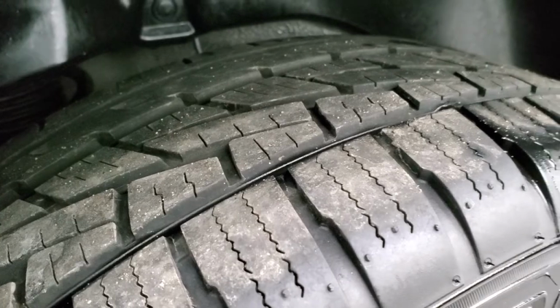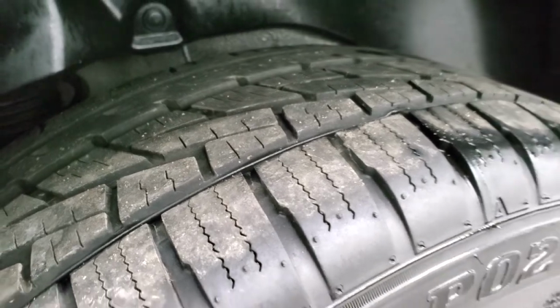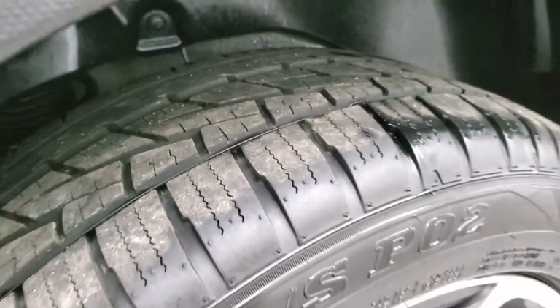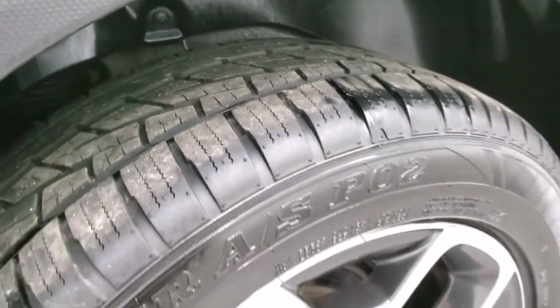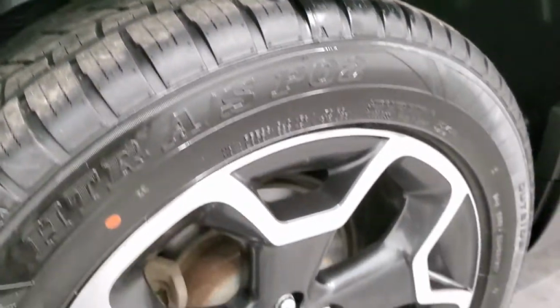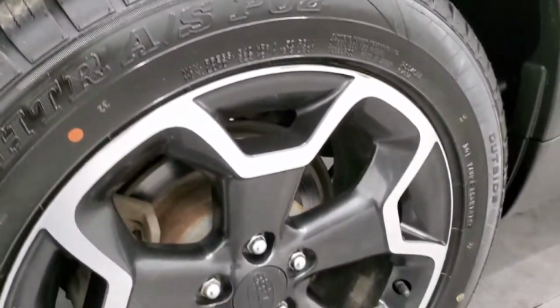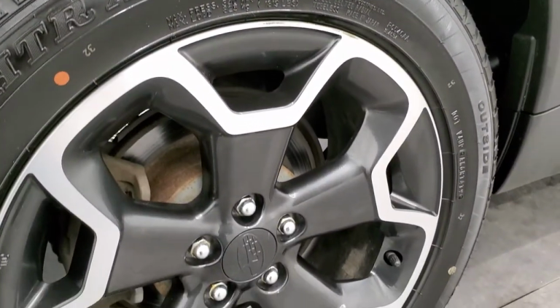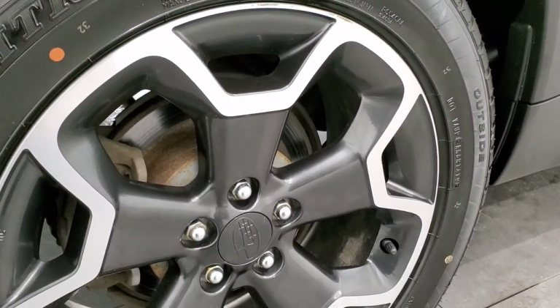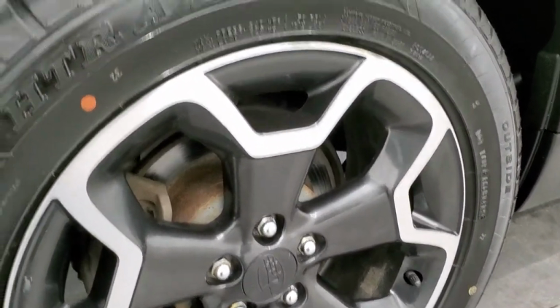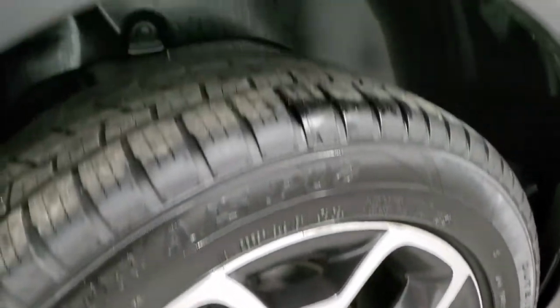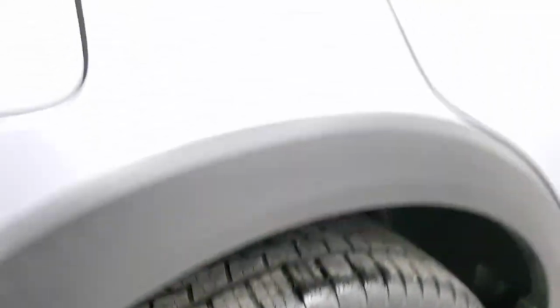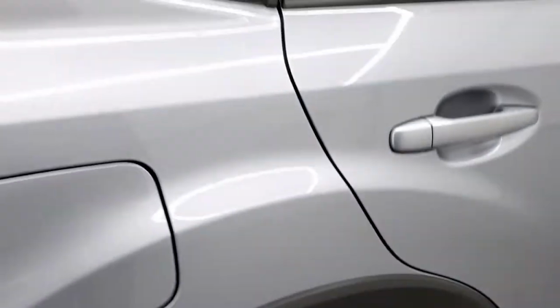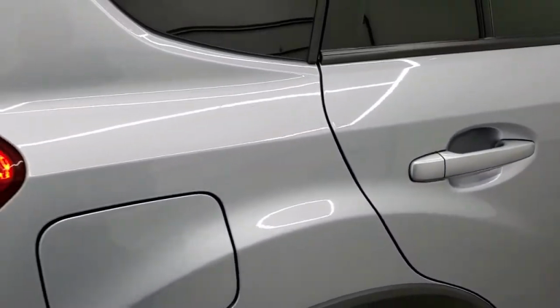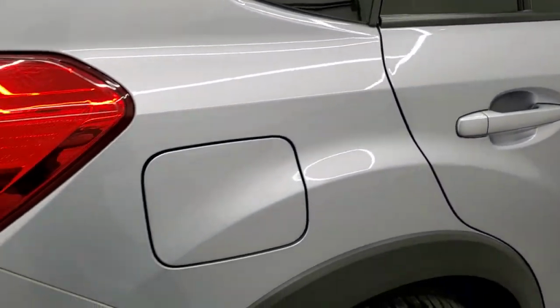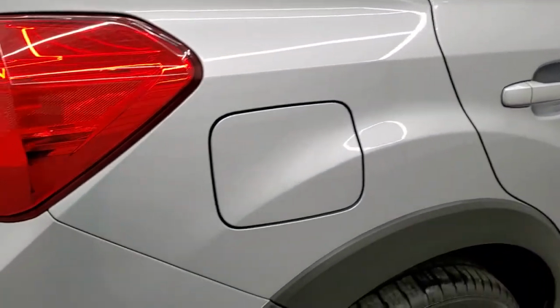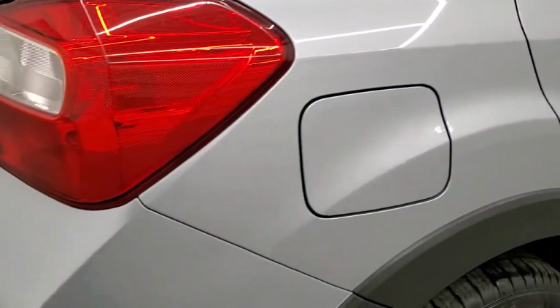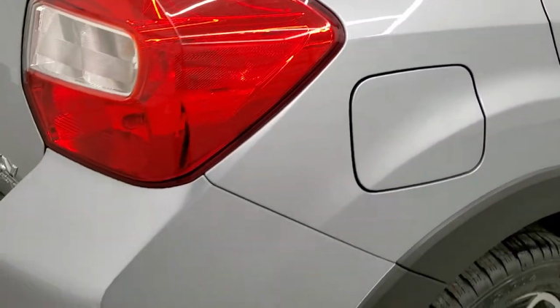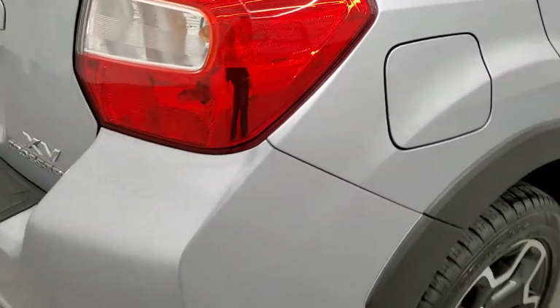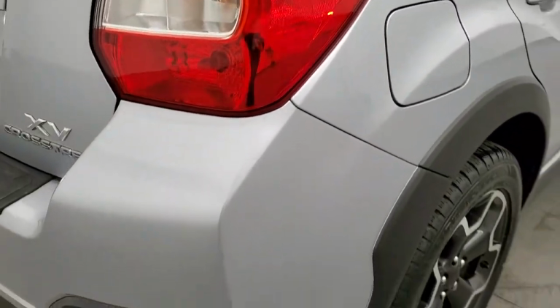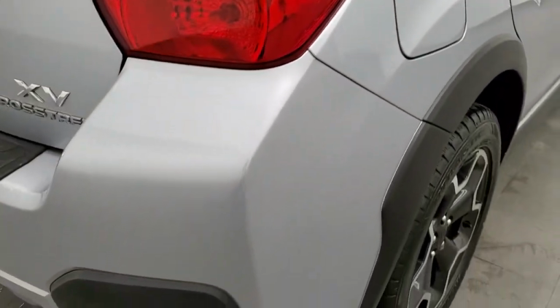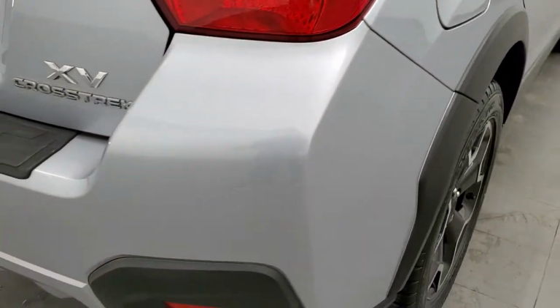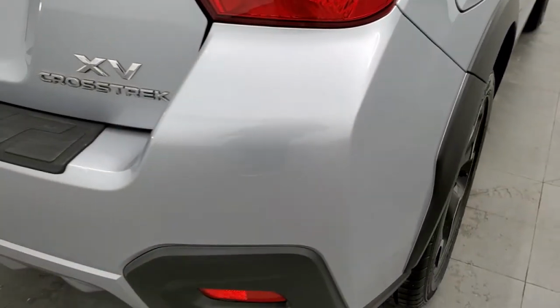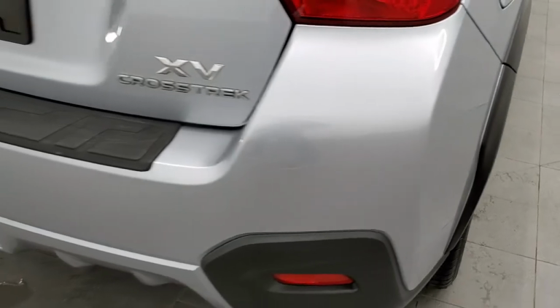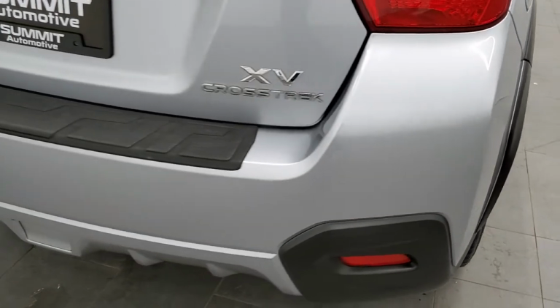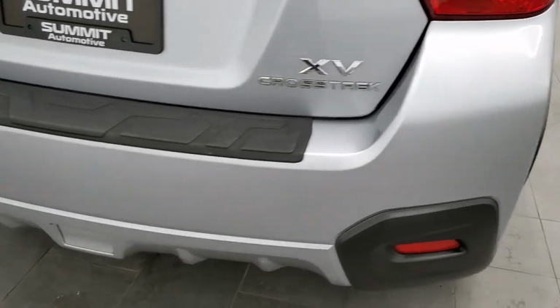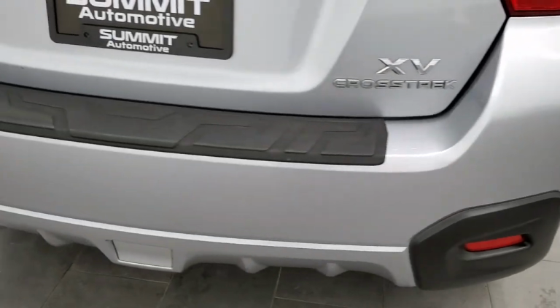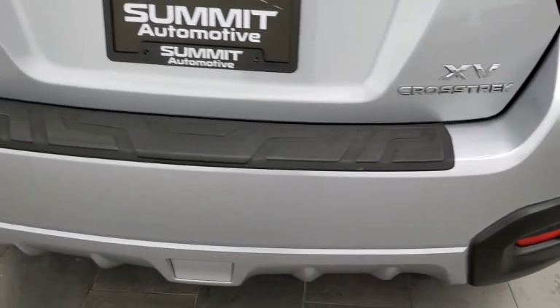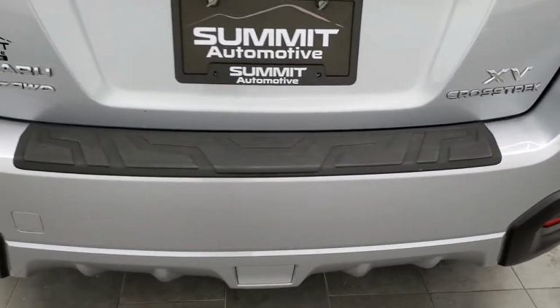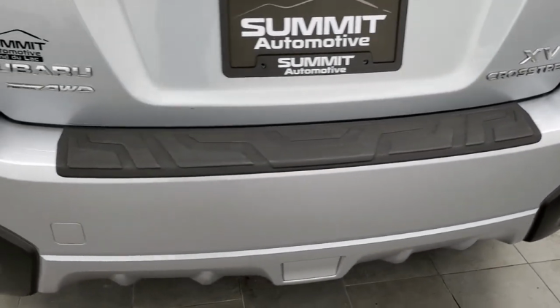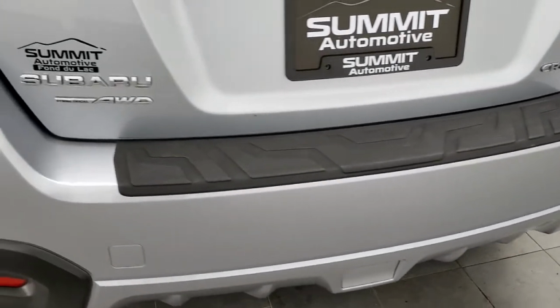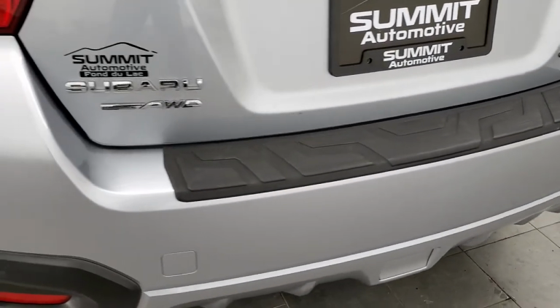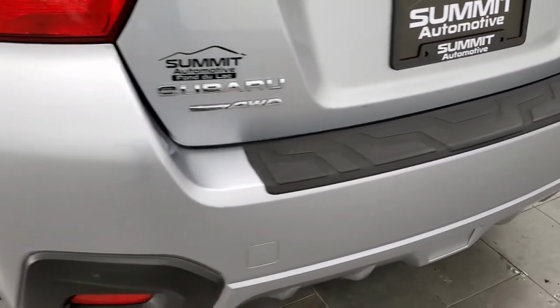Back tires have just as much tread as the front tires and it does come with four-wheel disc brakes. As we come around the back here, the rear bumper is in really nice shape — I didn't see any major dents or cracks on there.